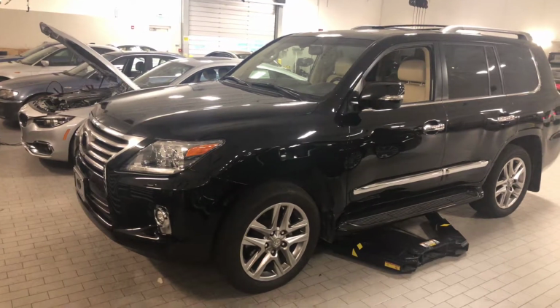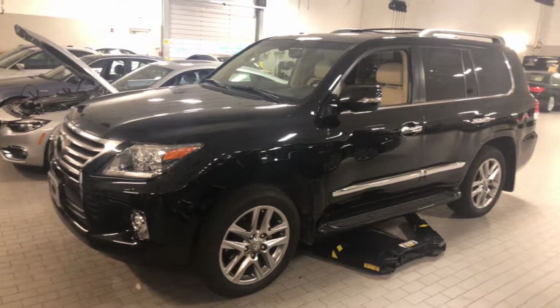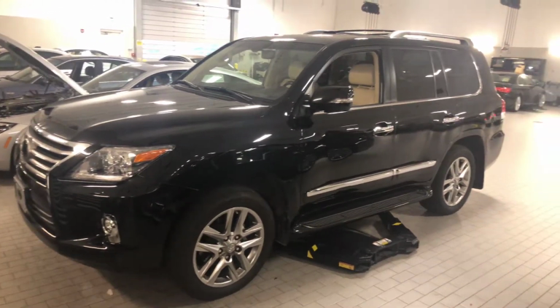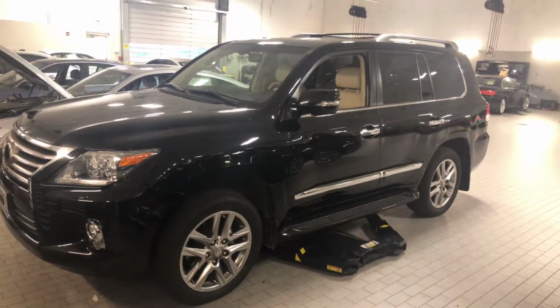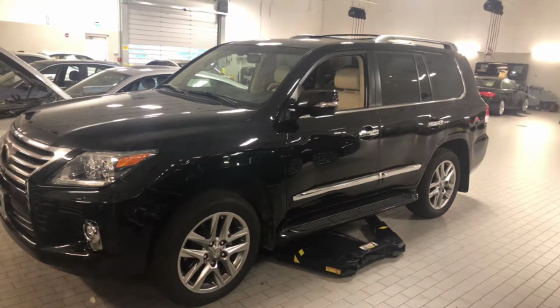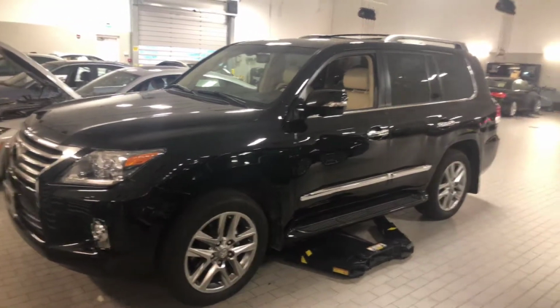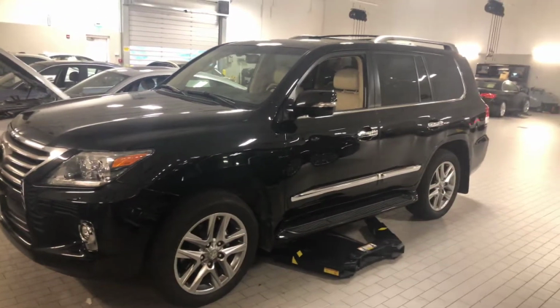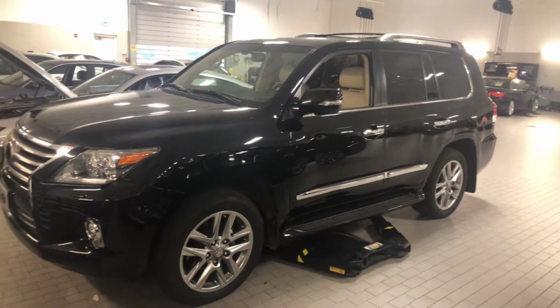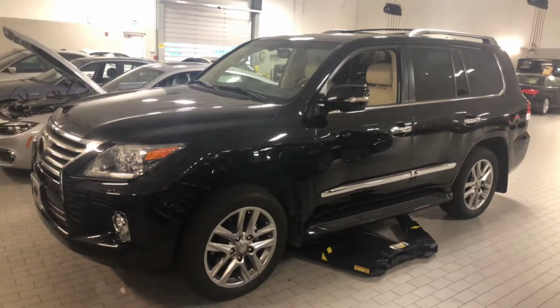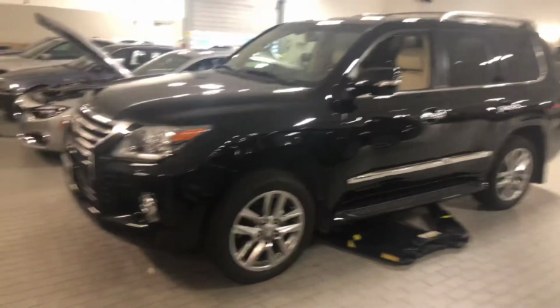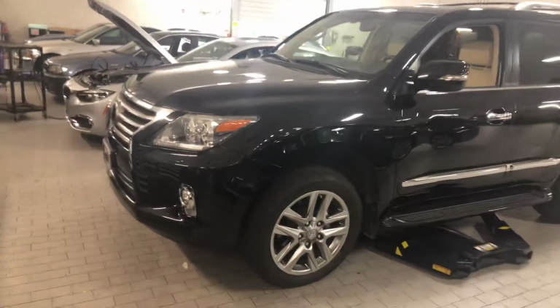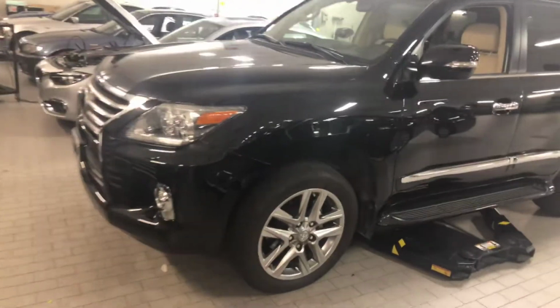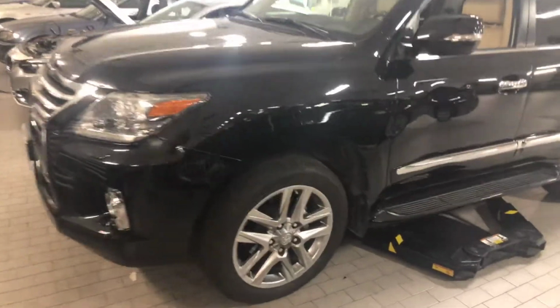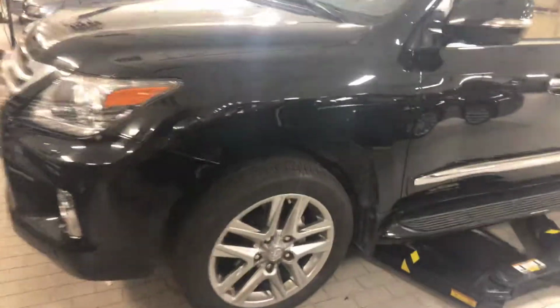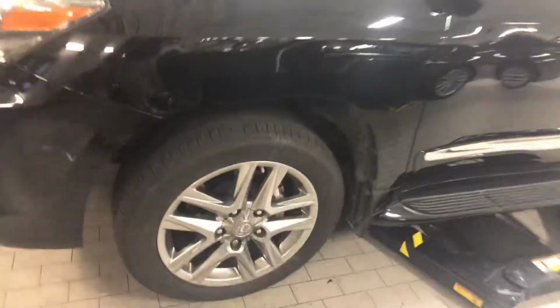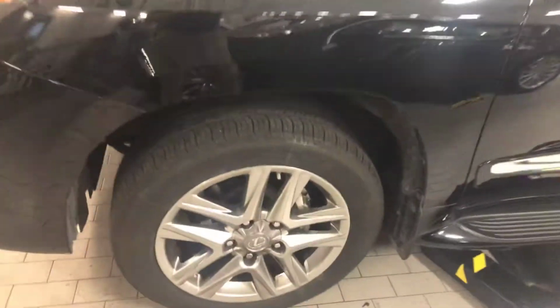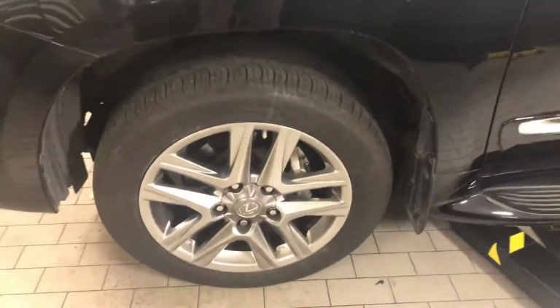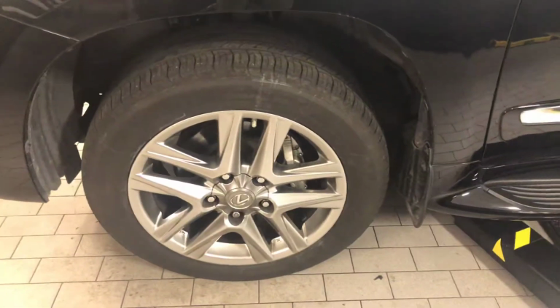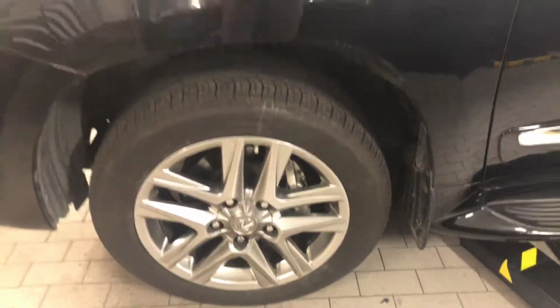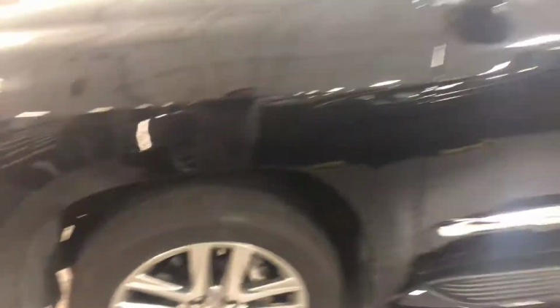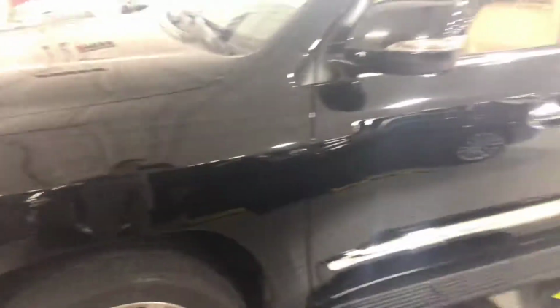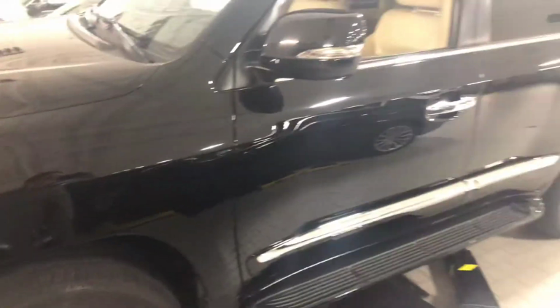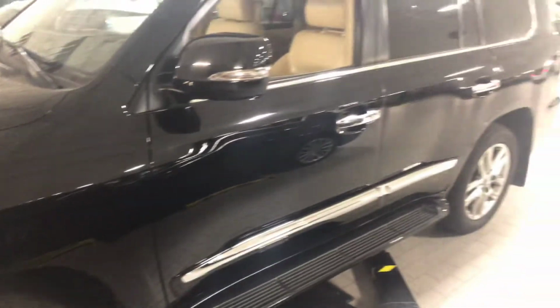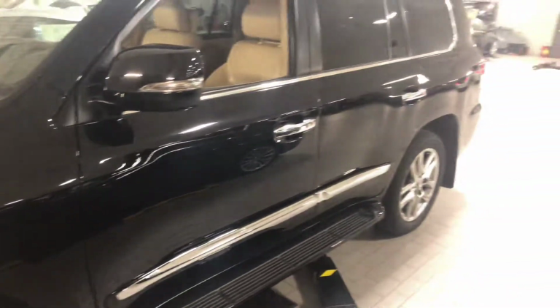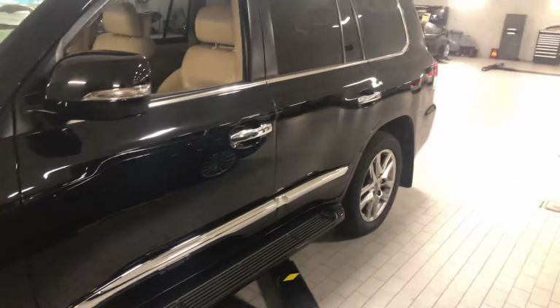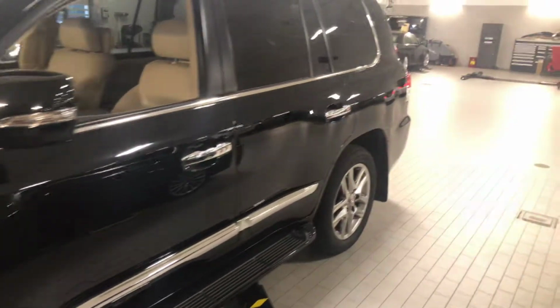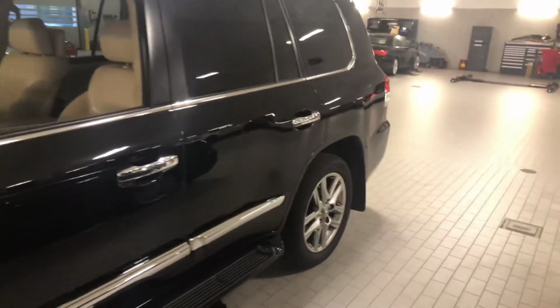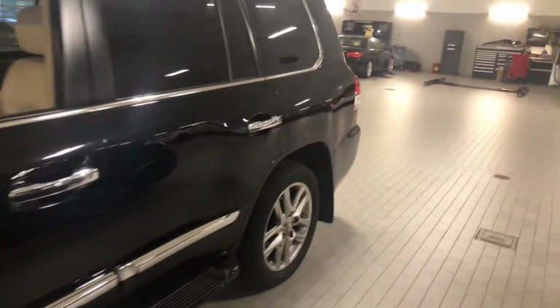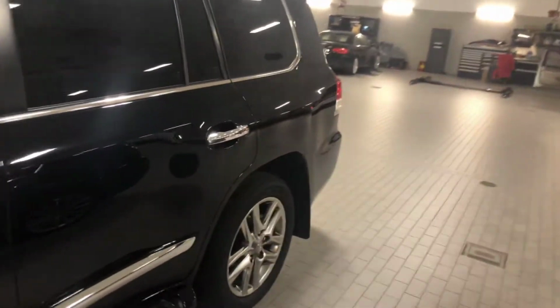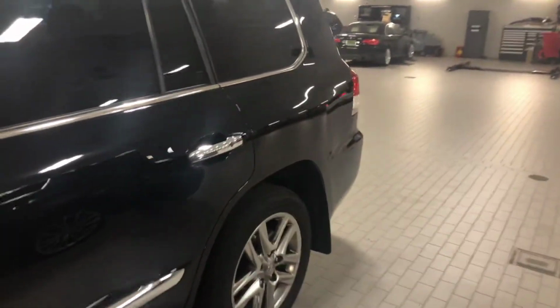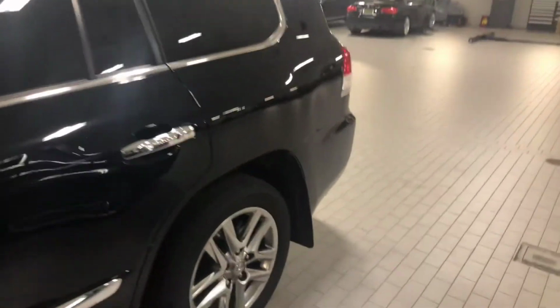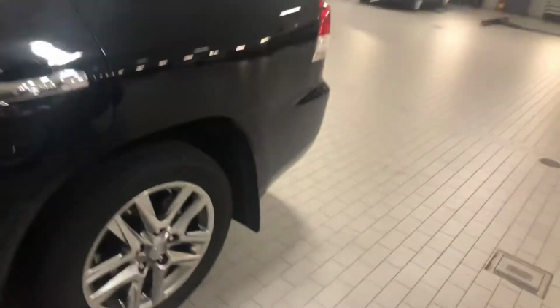Good evening, this is Parker Jones, pre-owned manager at Century BMW in Huntsville, Alabama. Just wanted to do a quick walk around on our 2015 Lexus LX570. It's a really nice trade-in that we just got in stock, currently going through our safety inspection process.